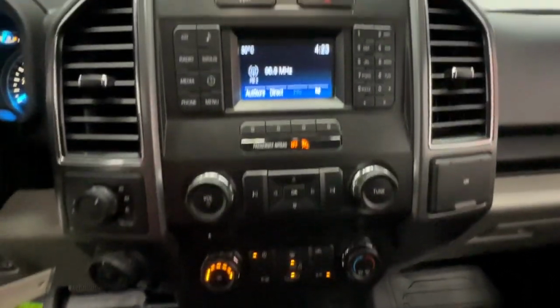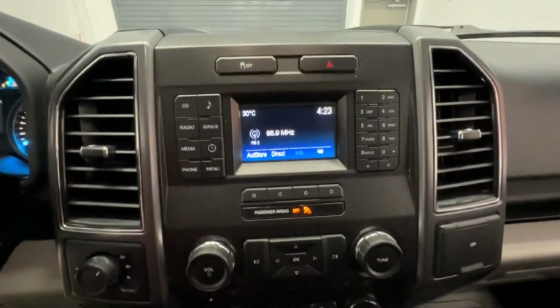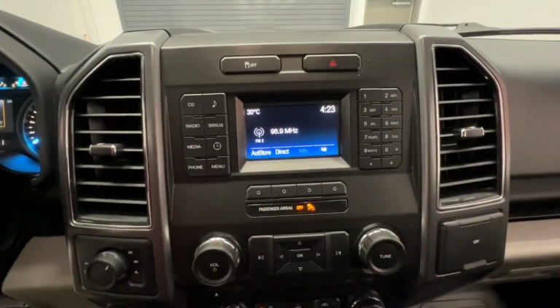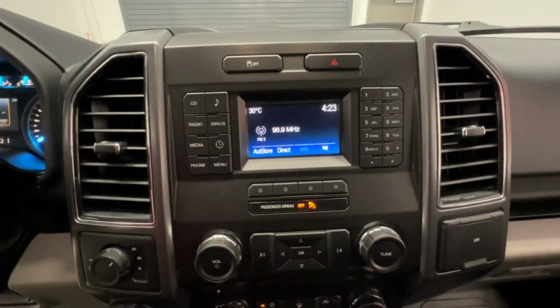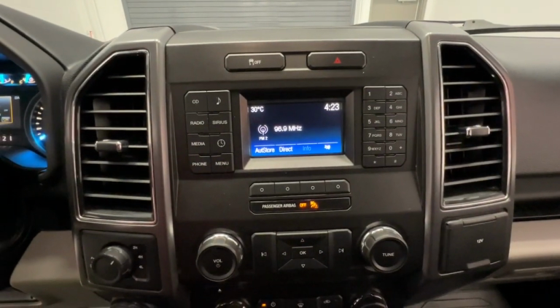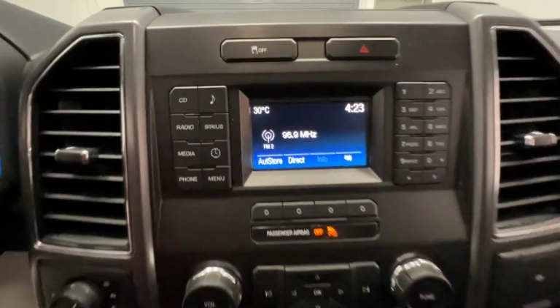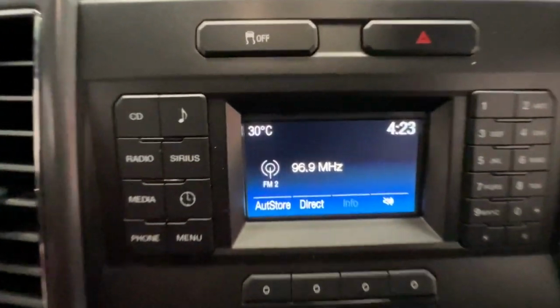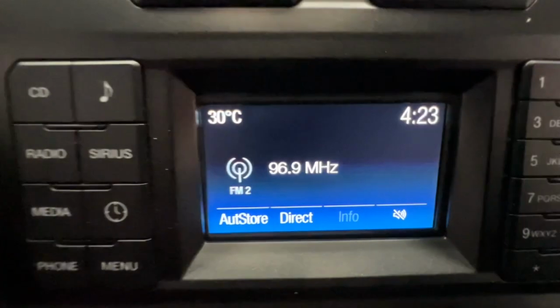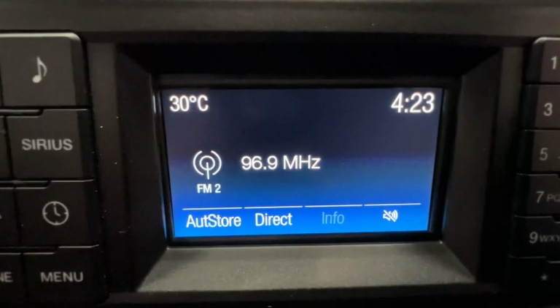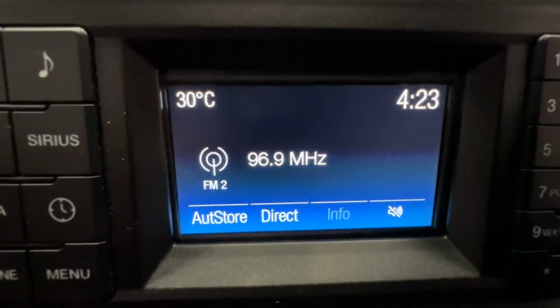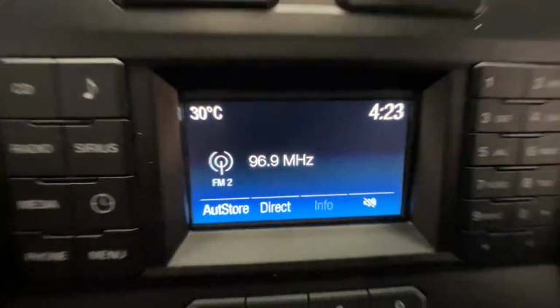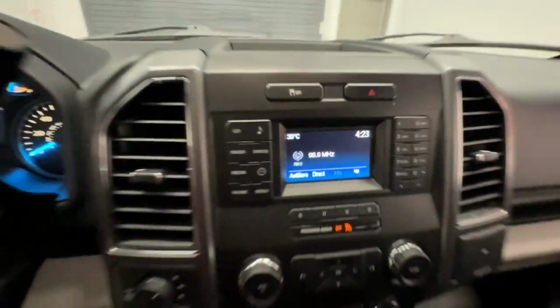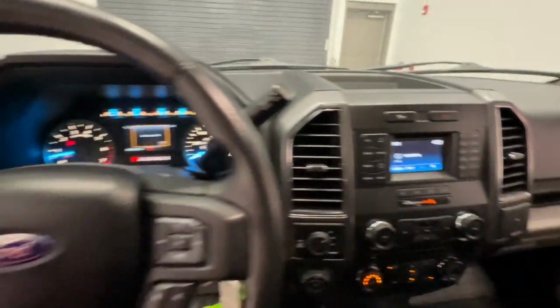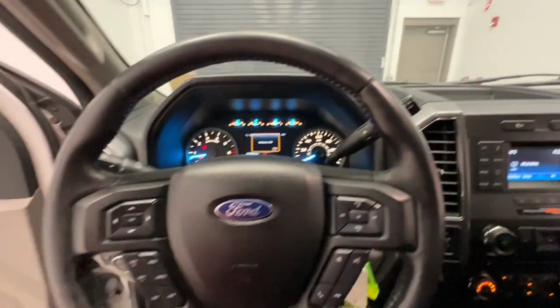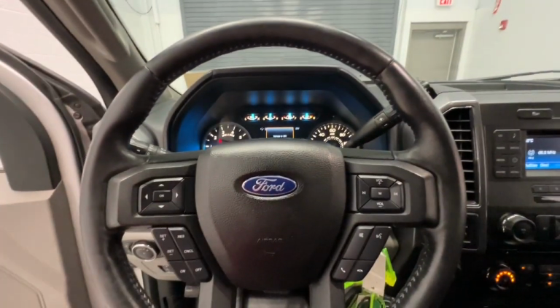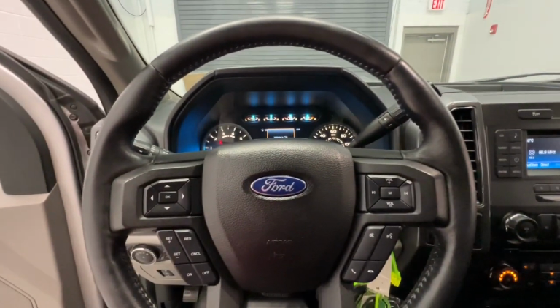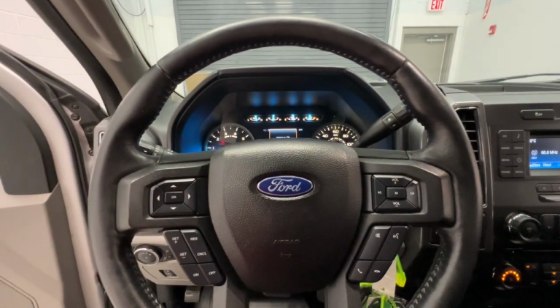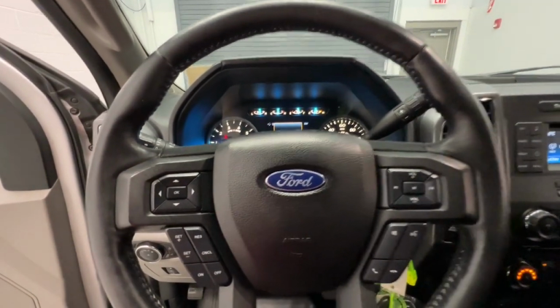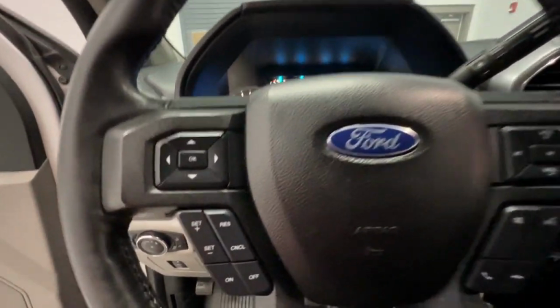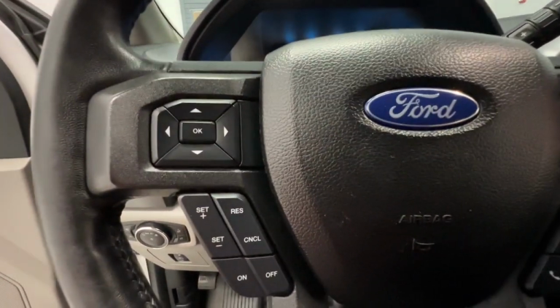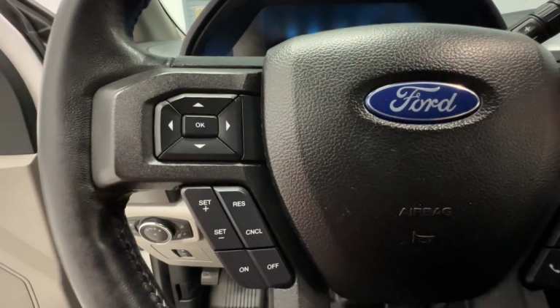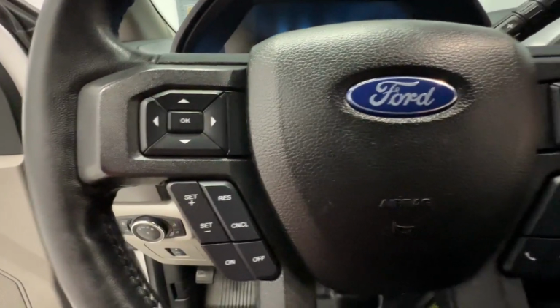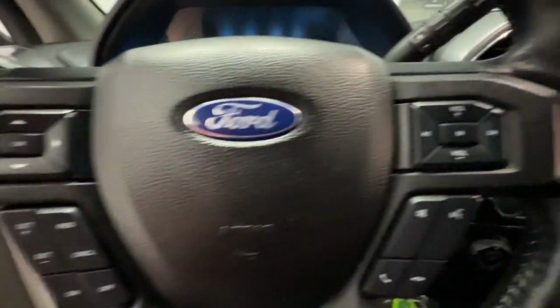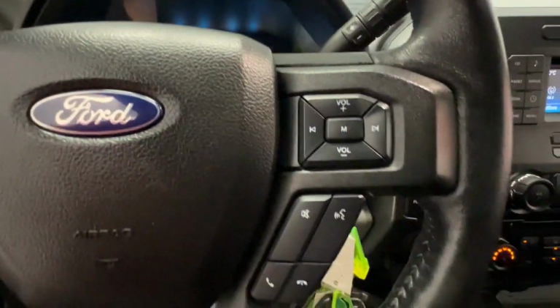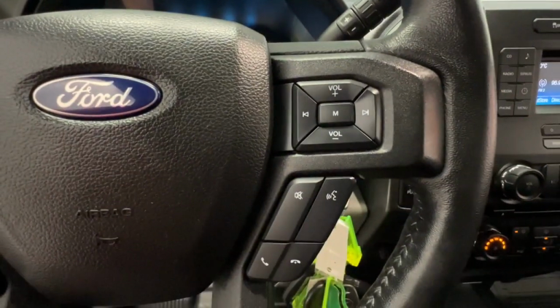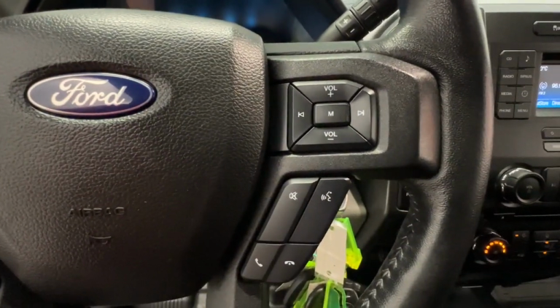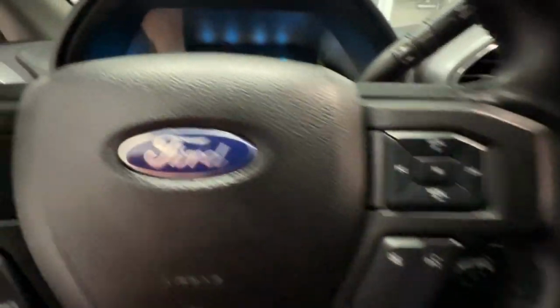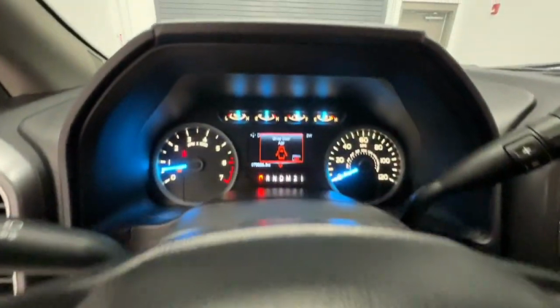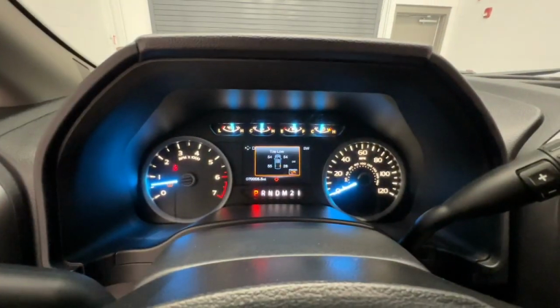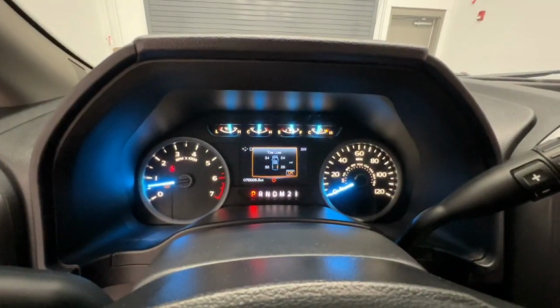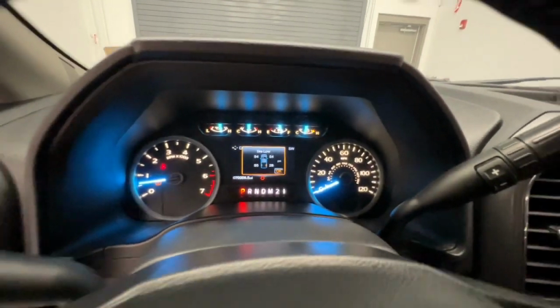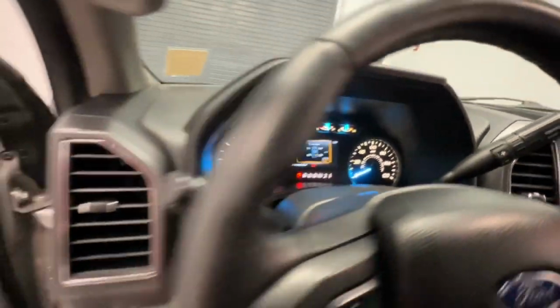Keyless entry, fog lamps, electronic stability control, aluminum wheels, intermittent wipers, tire pressure monitoring system, power windows, four-wheel disc brakes, power steering.